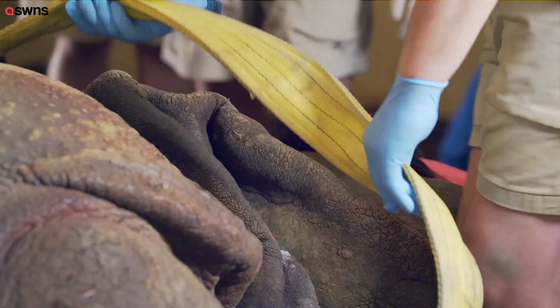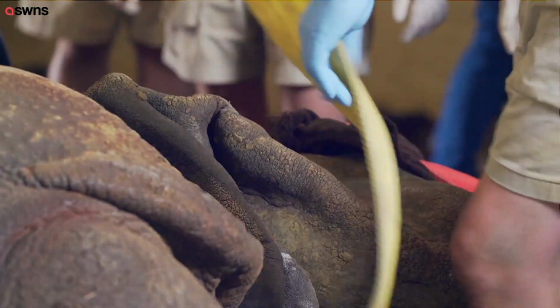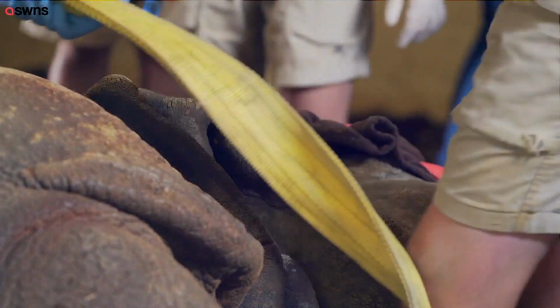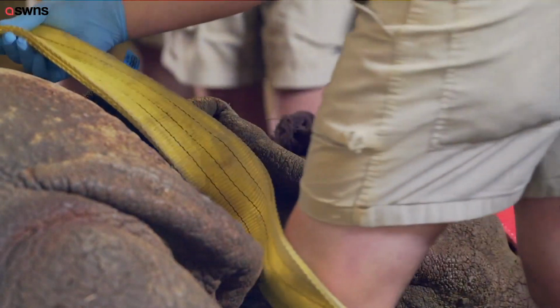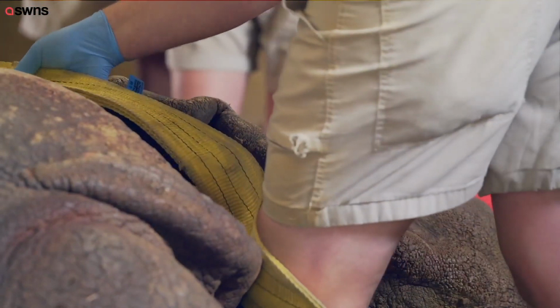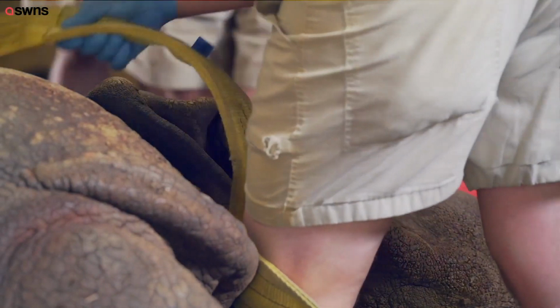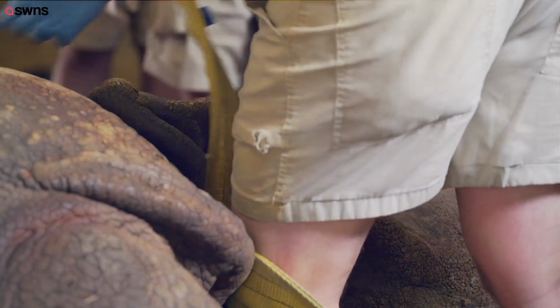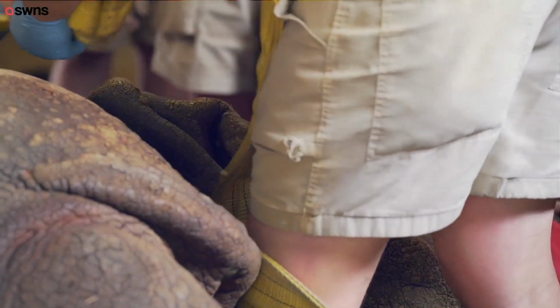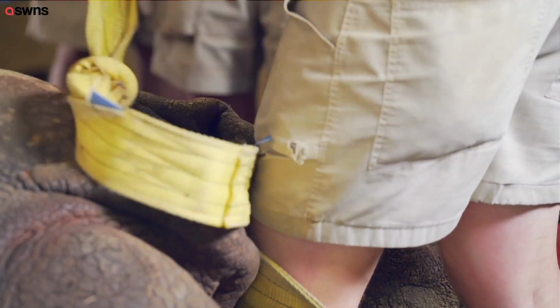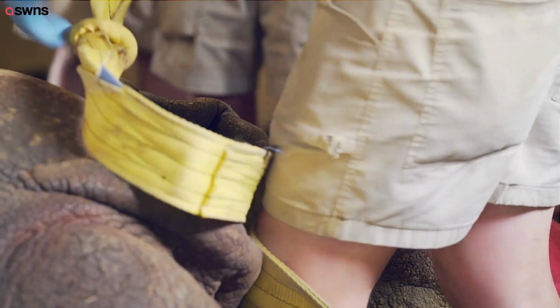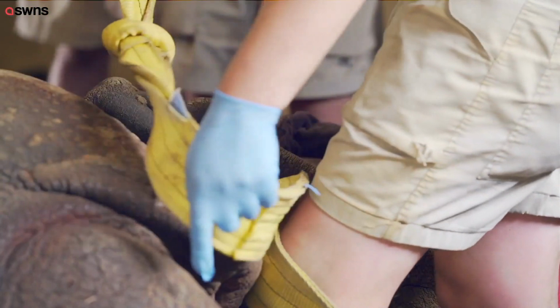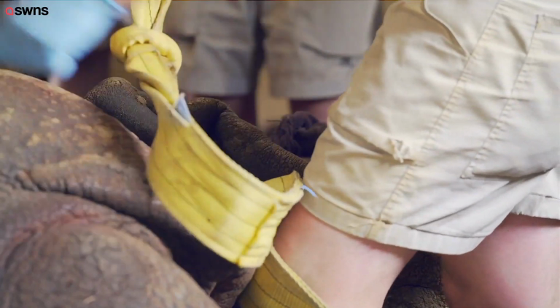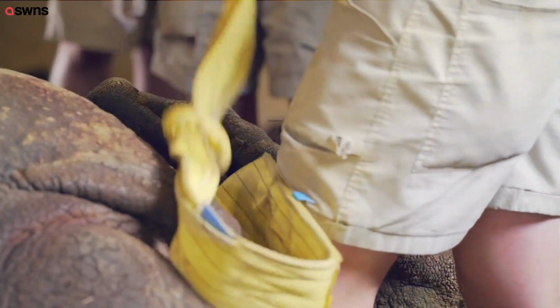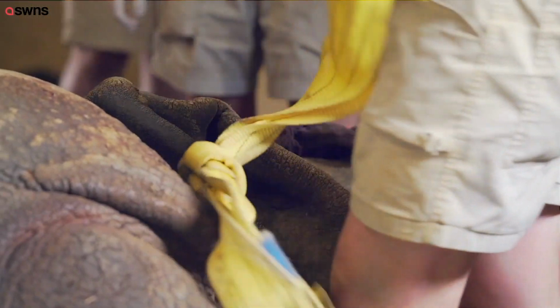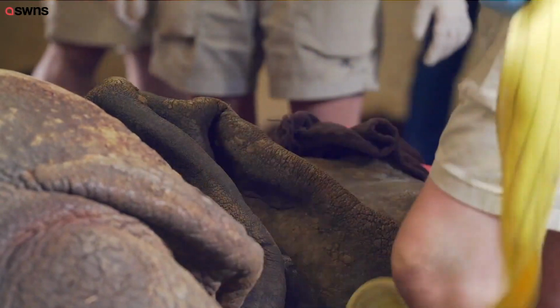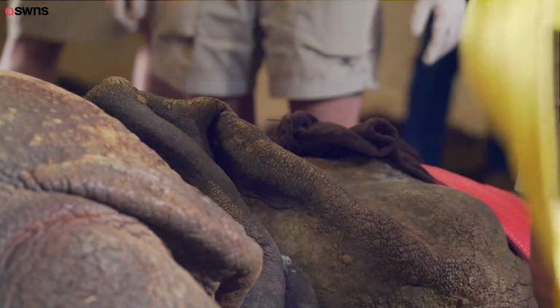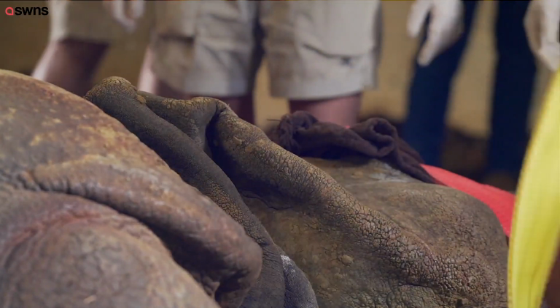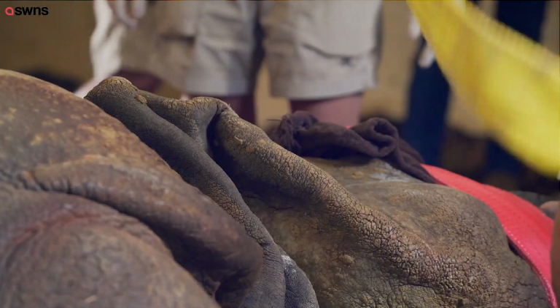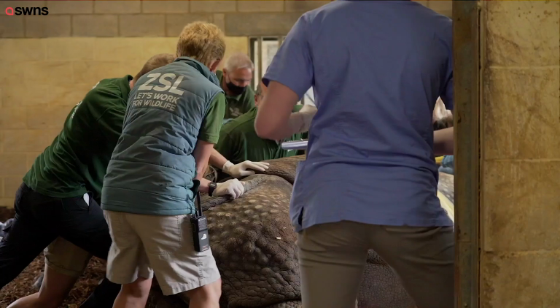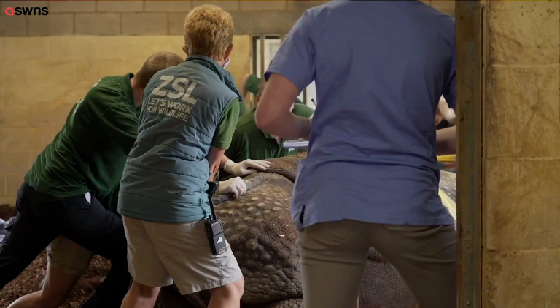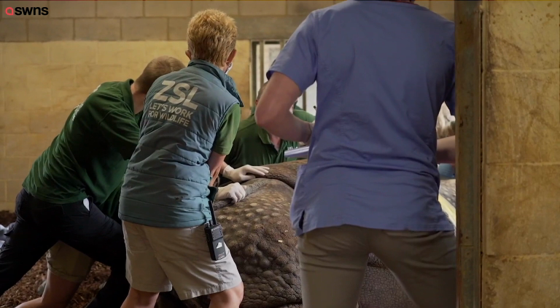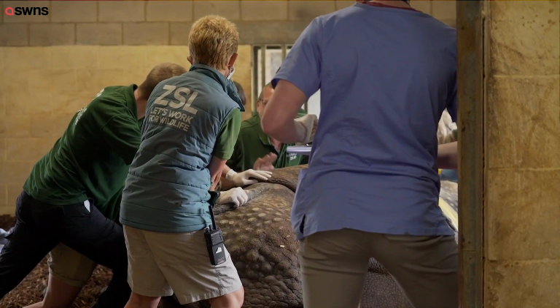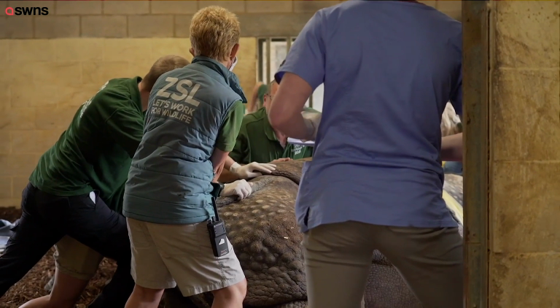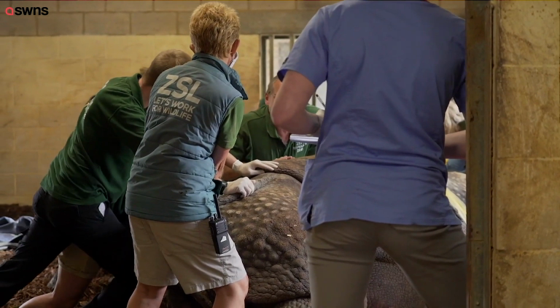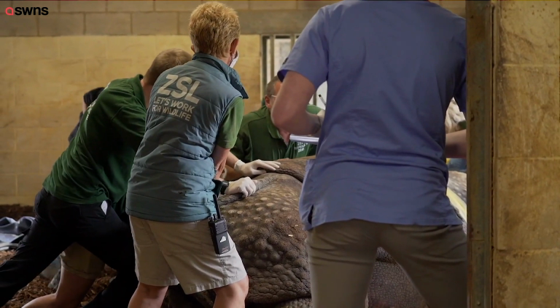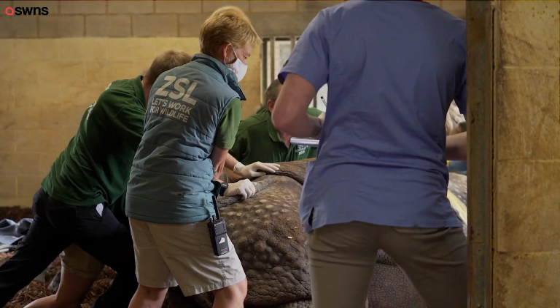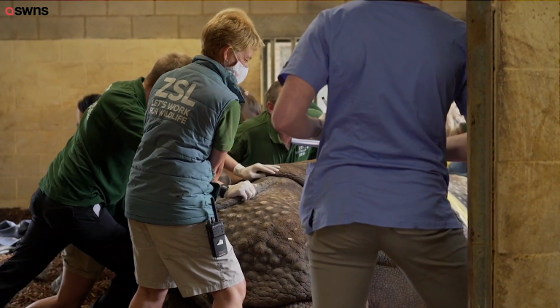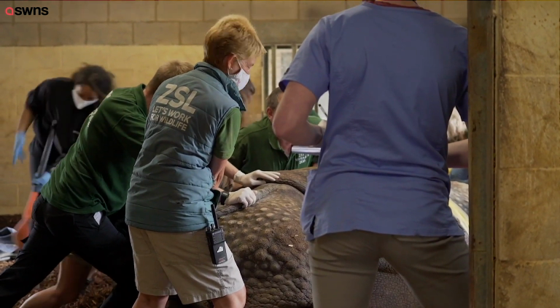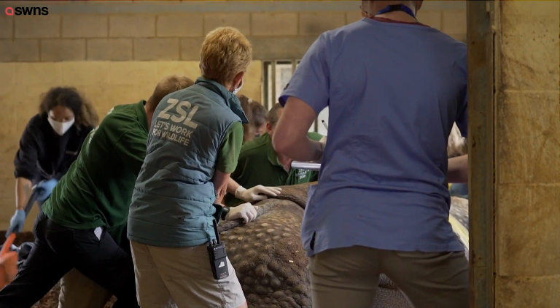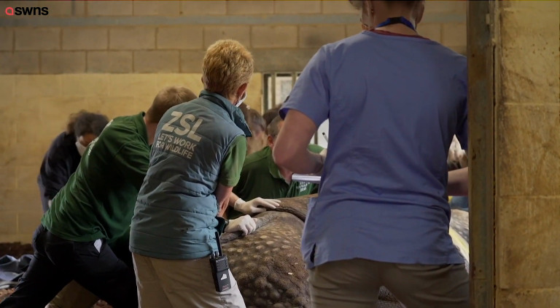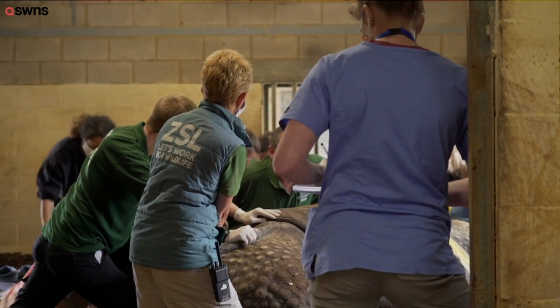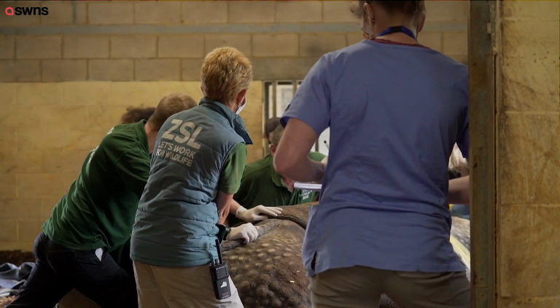Hugo fell asleep on his right-hand side, and that was actually the side we needed to approach because that was the eye we wanted to treat. So in order to move him, we had to have every single keeper on board to pull him out of the corner he'd wedged himself in and roll him onto his left-hand side.